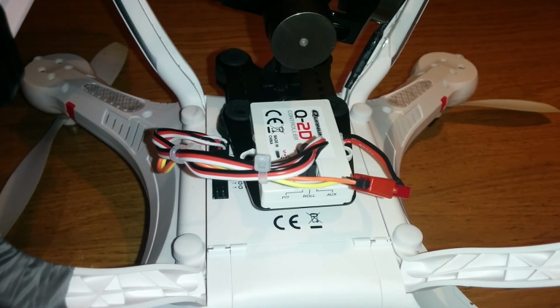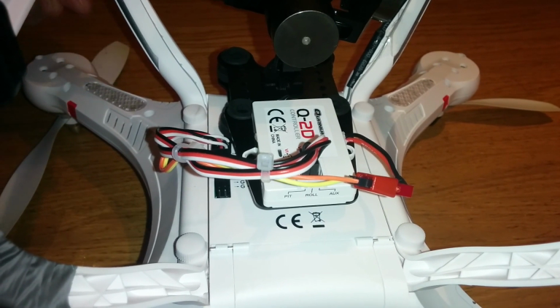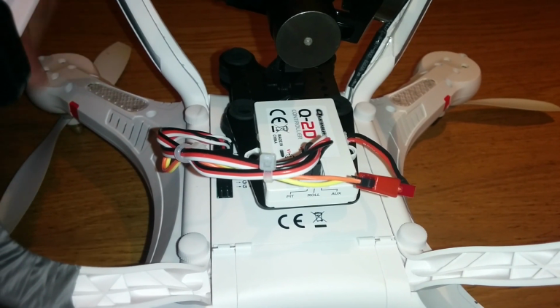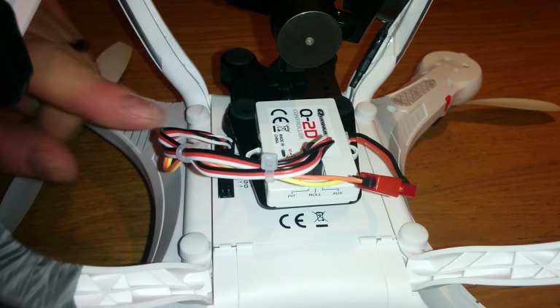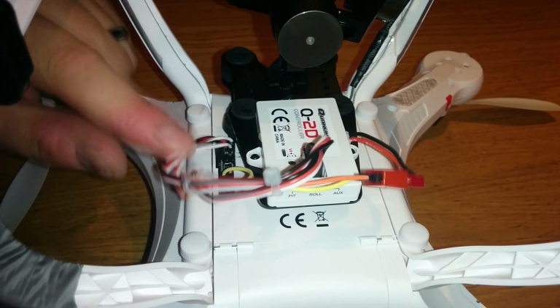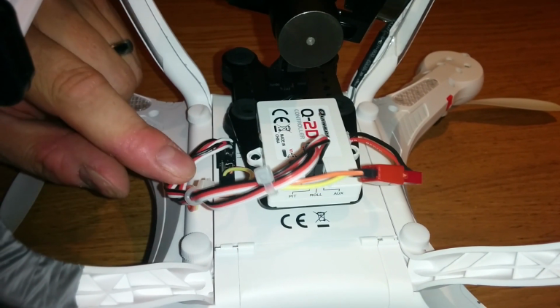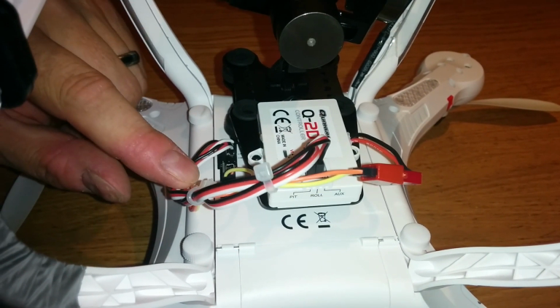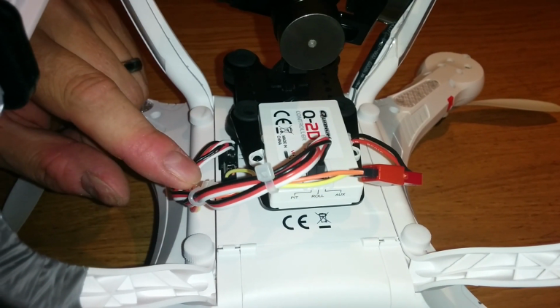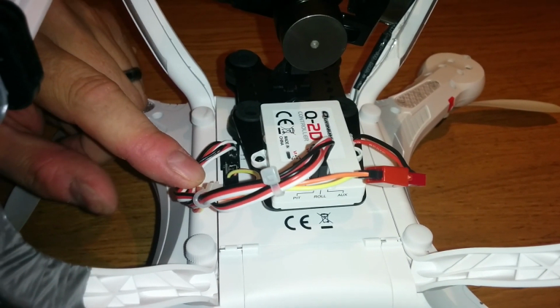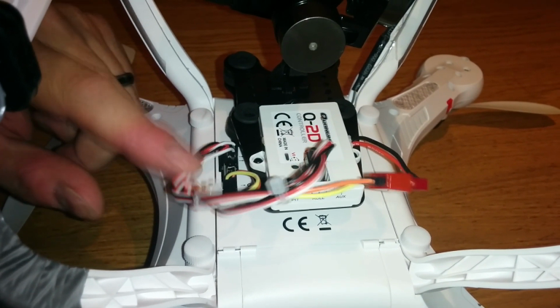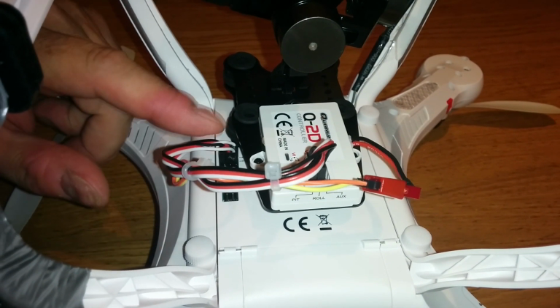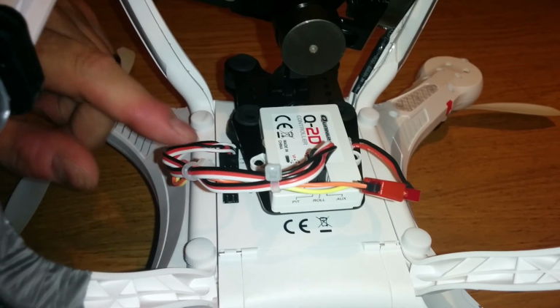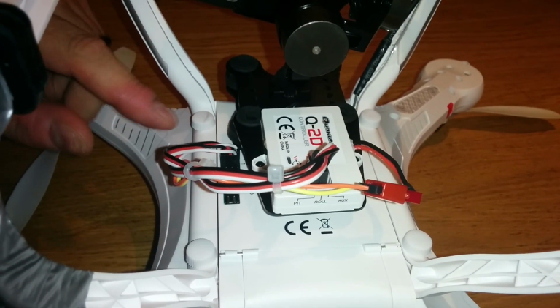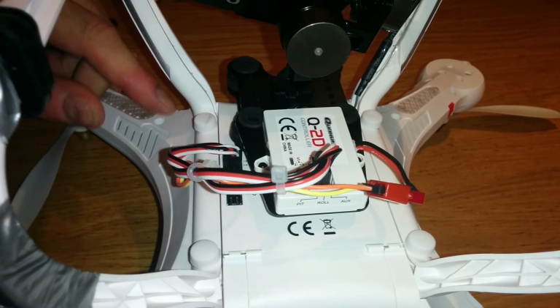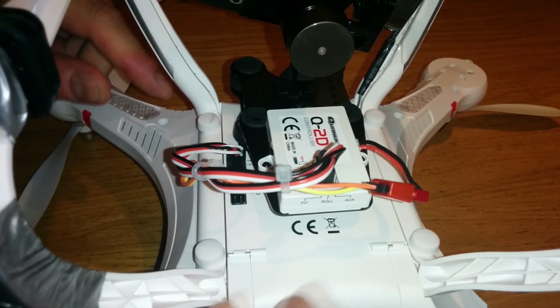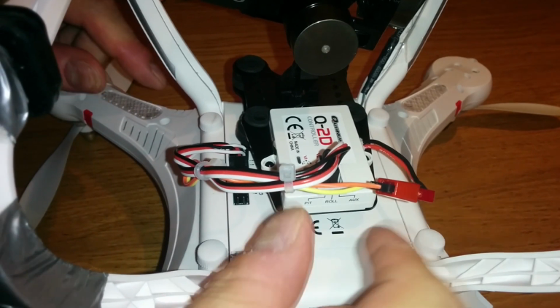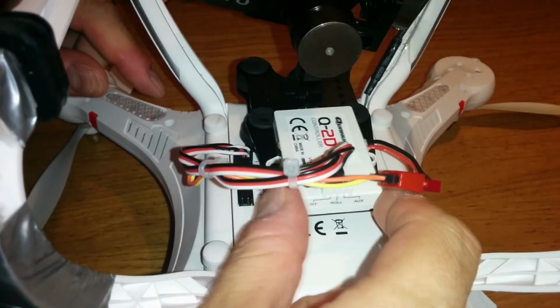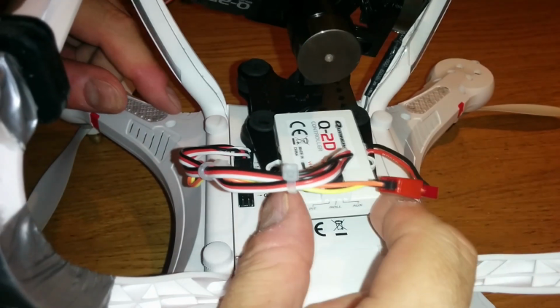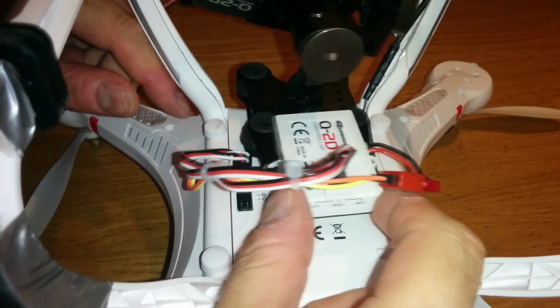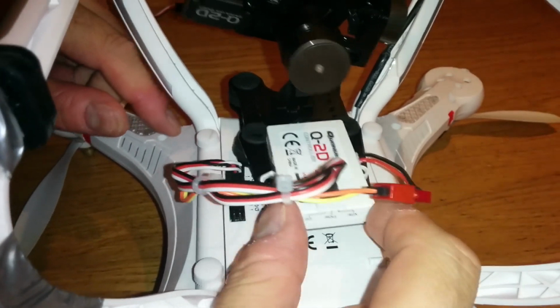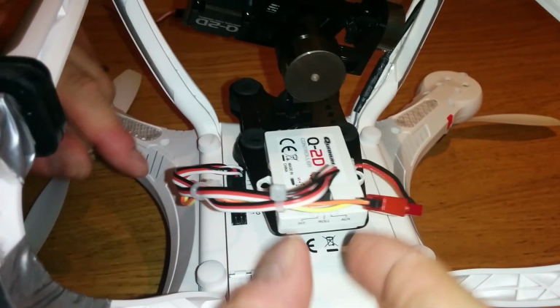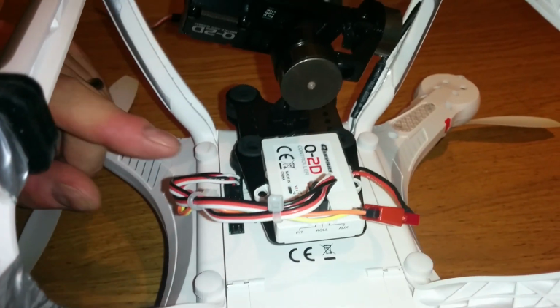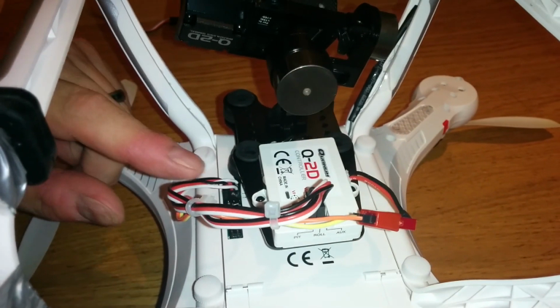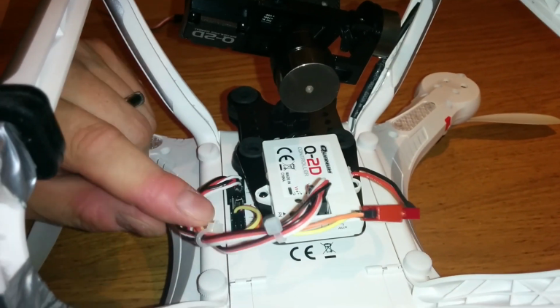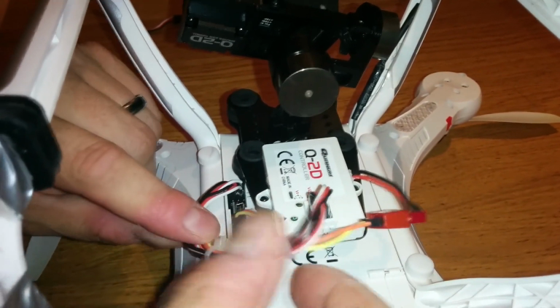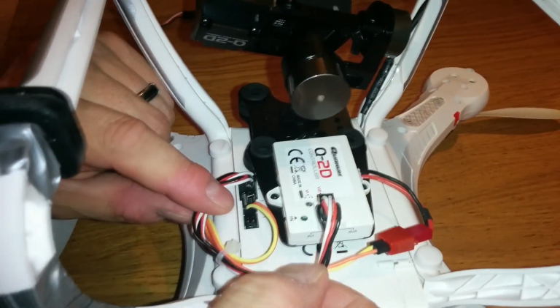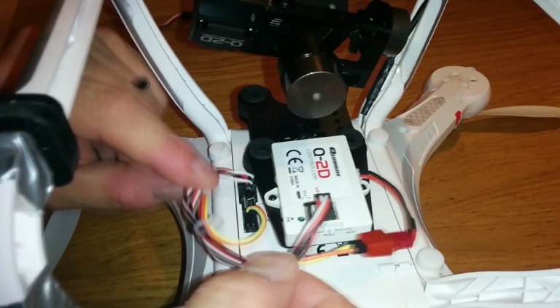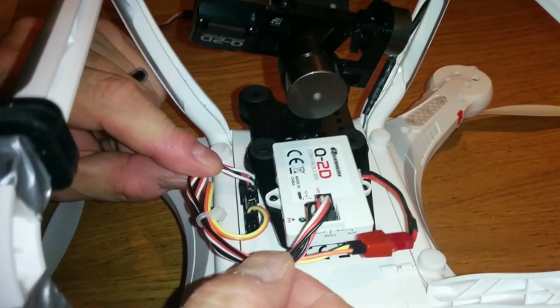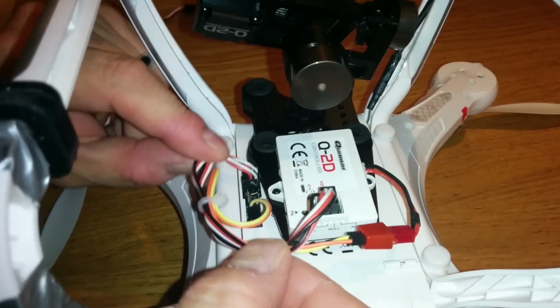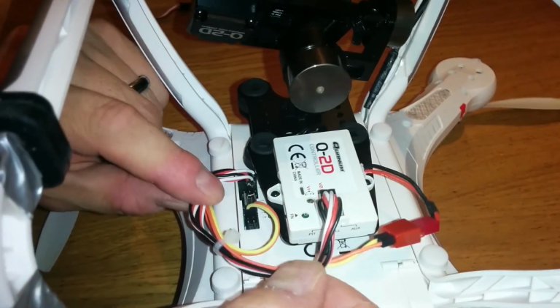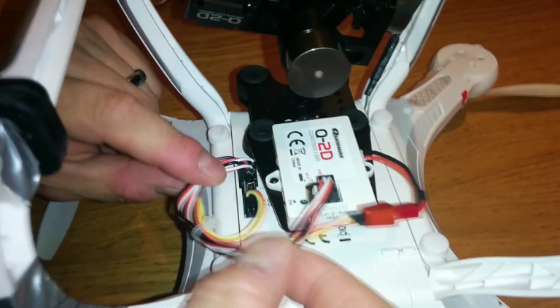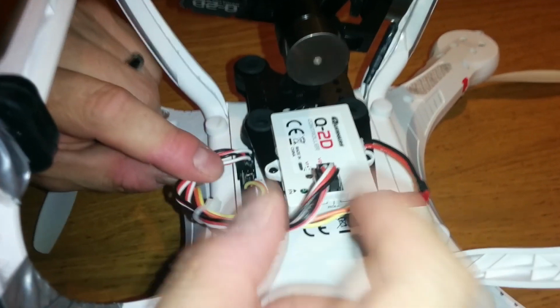A lot of guys are having trouble wiring up the Quantum Nova to the Q2D gimbal, so I thought I'd just weigh in and show you what I've done on mine.